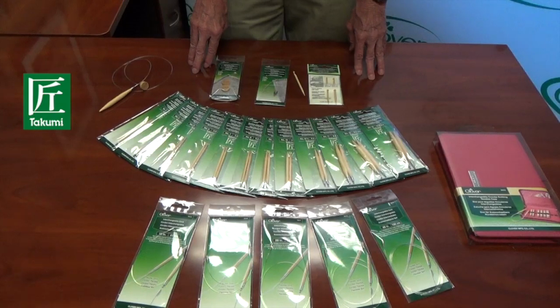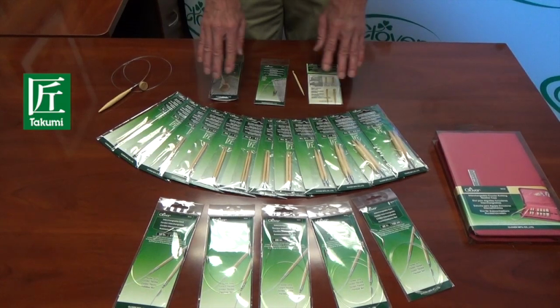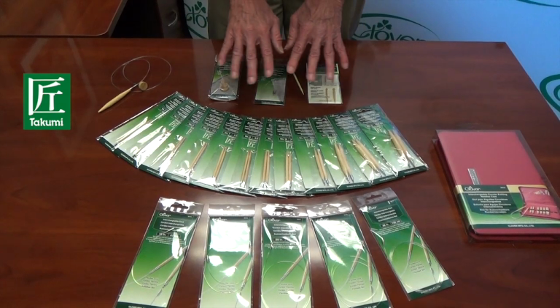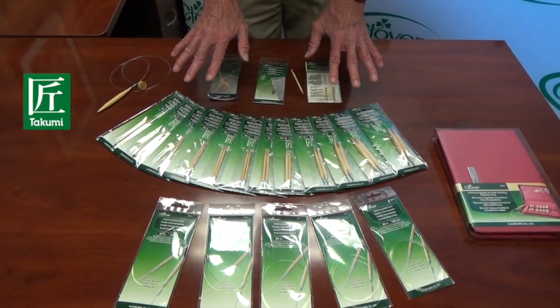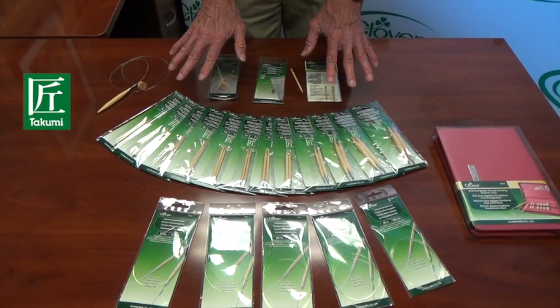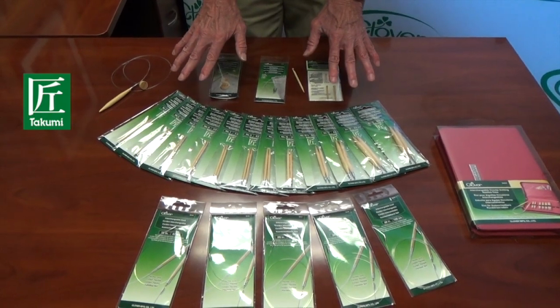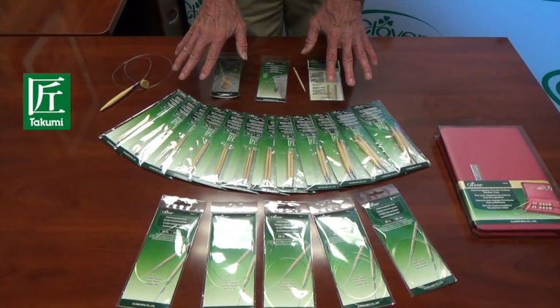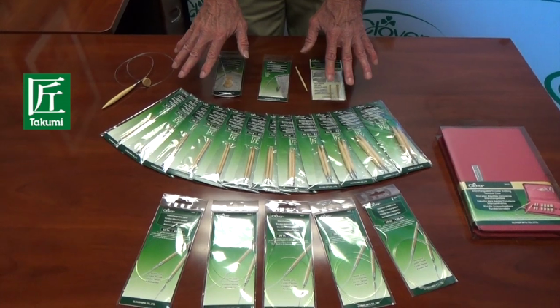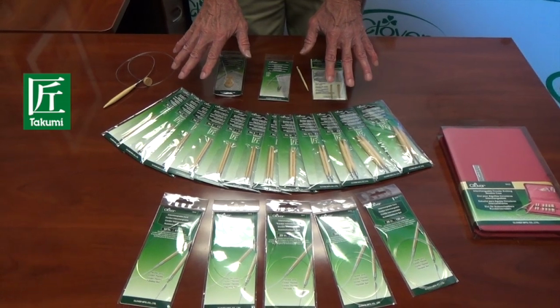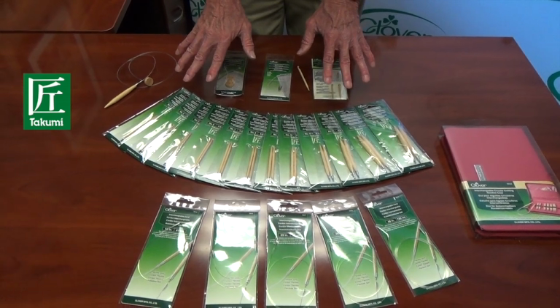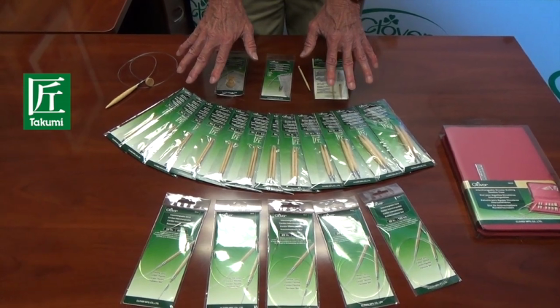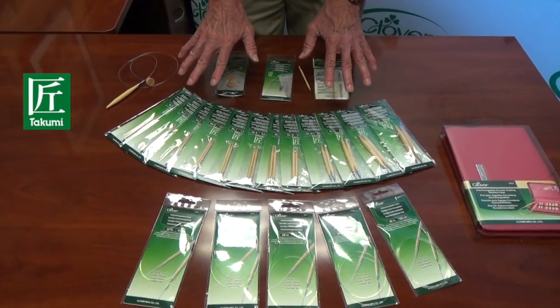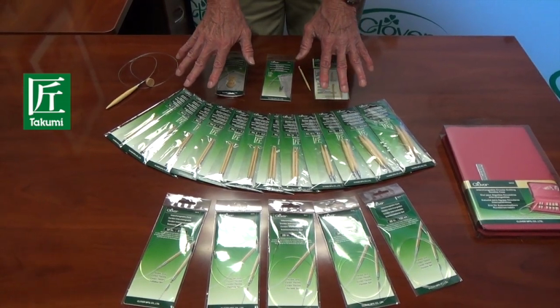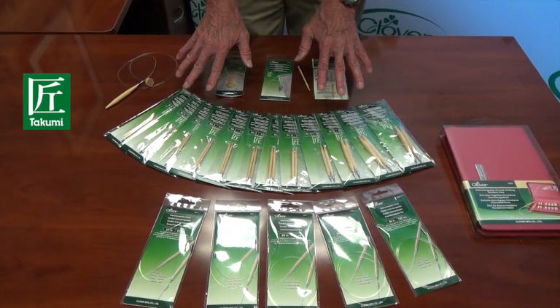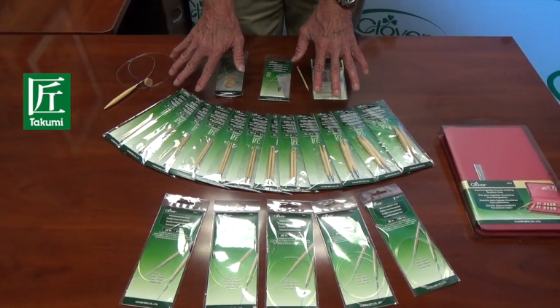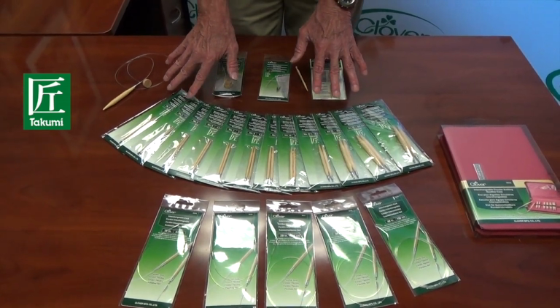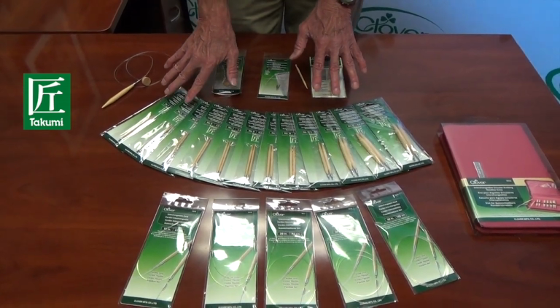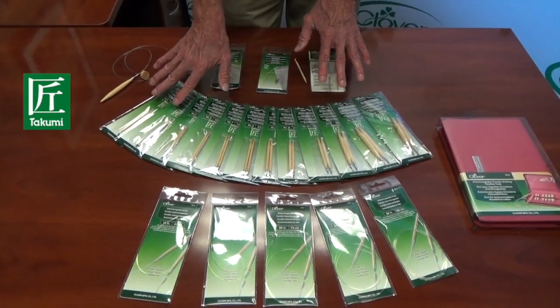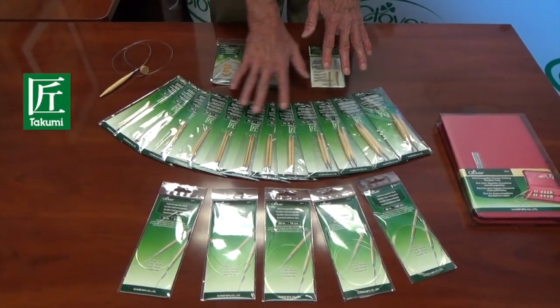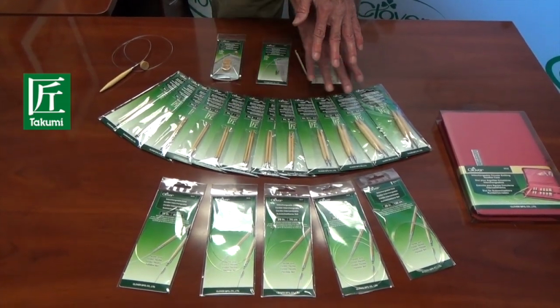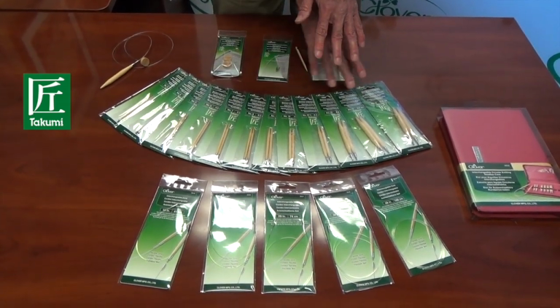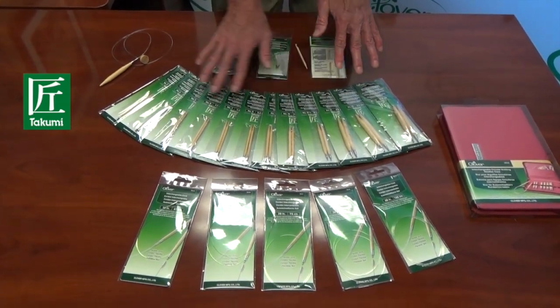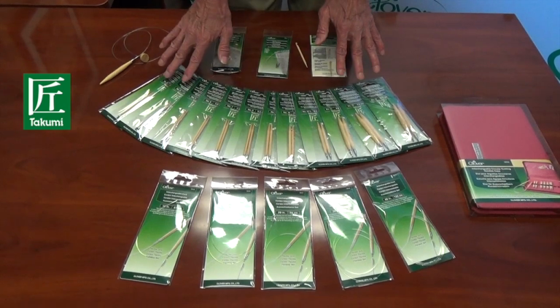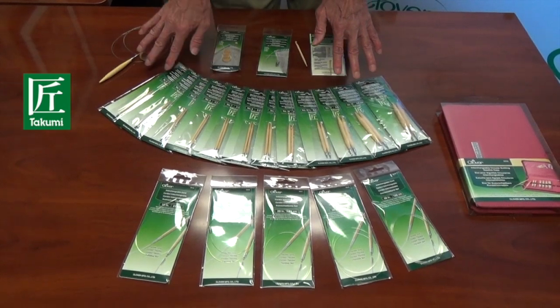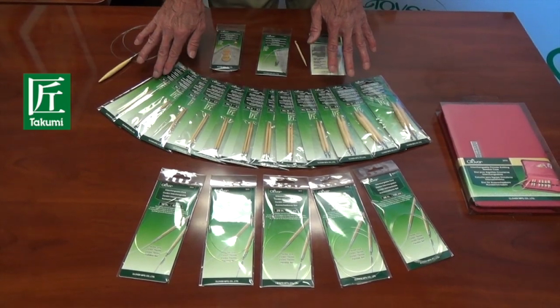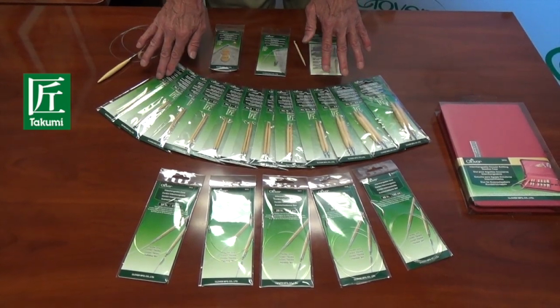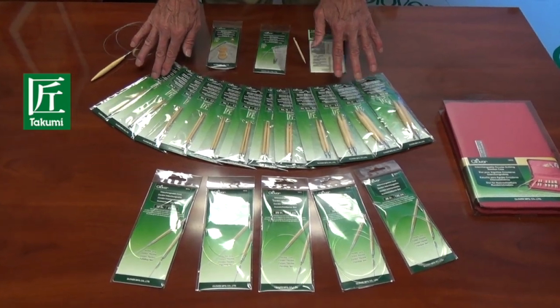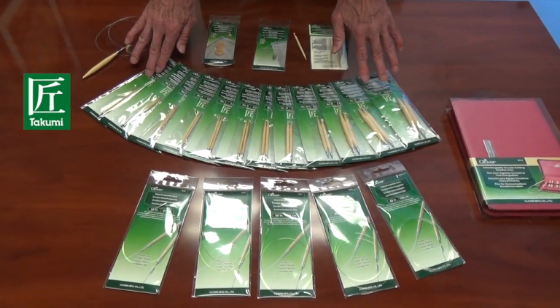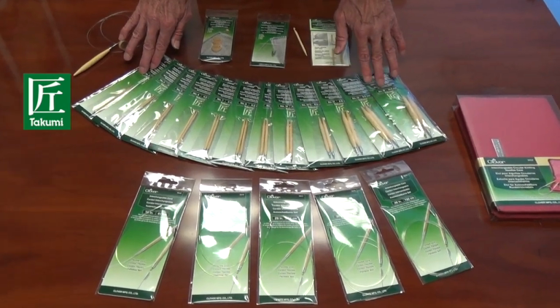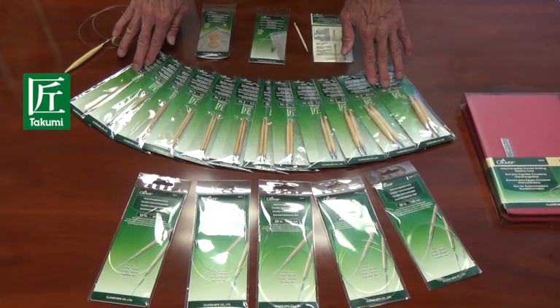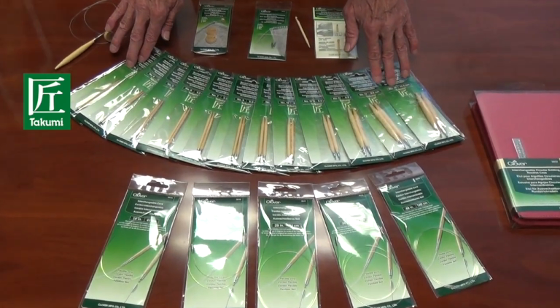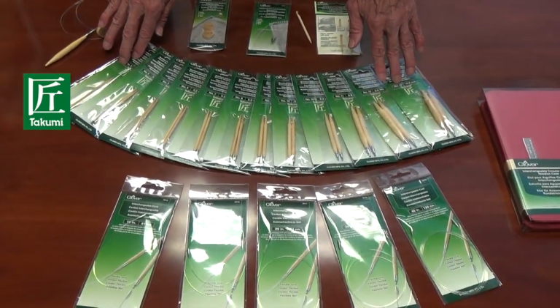The entire Takumi interchangeable needle system comes with 12 different sizes of knitting needles, starting with size 3 and ending with size 15.